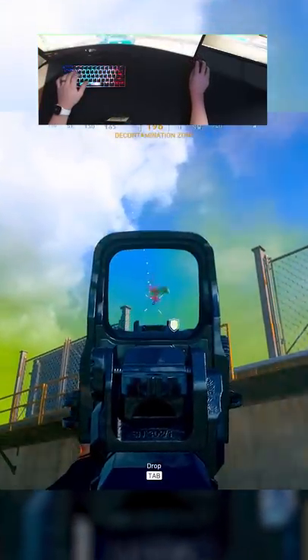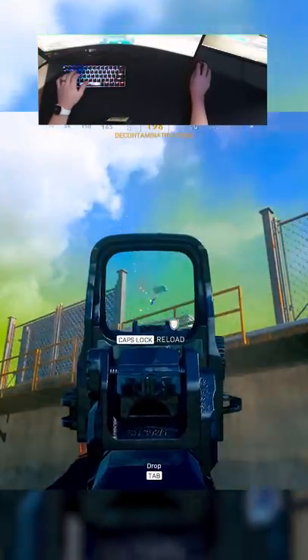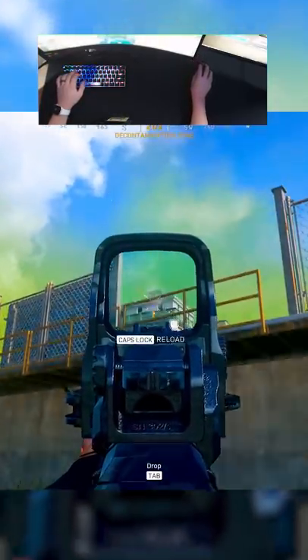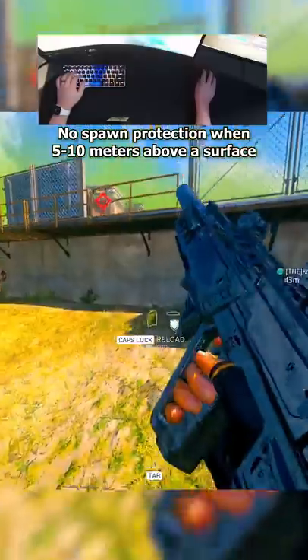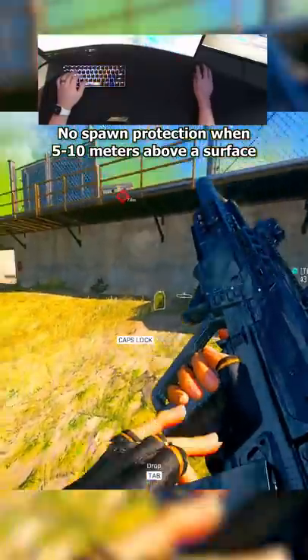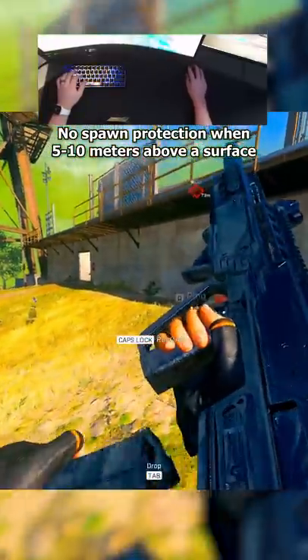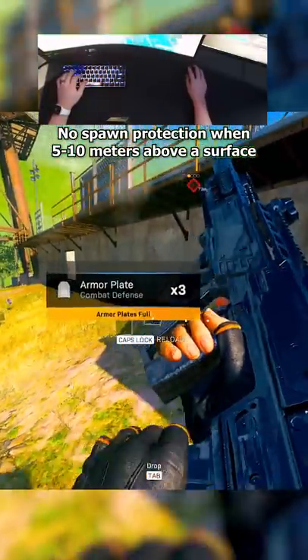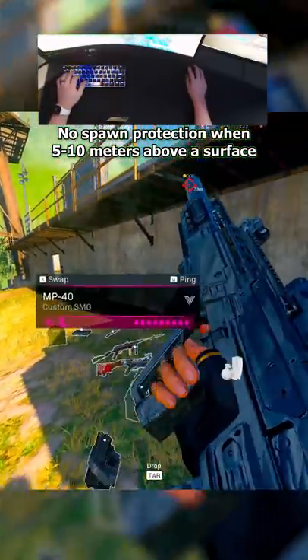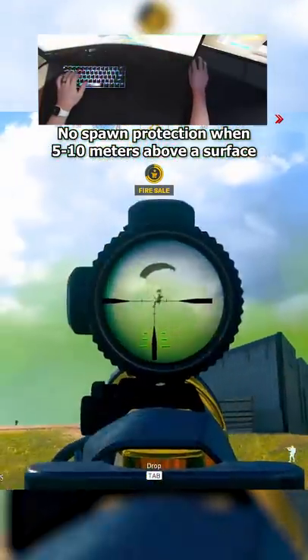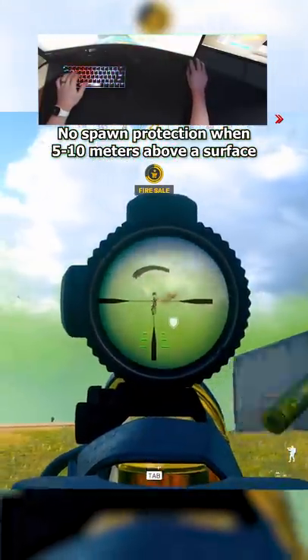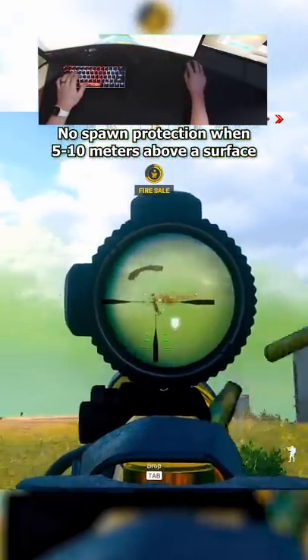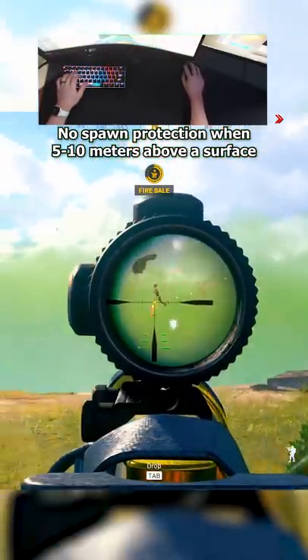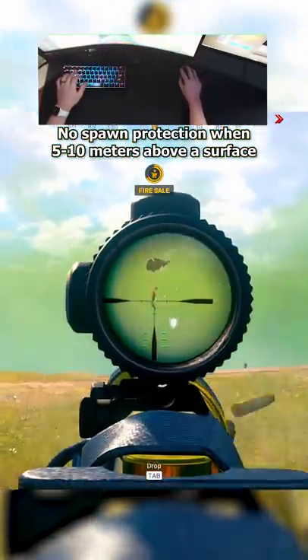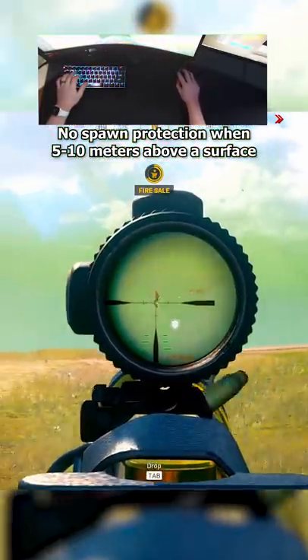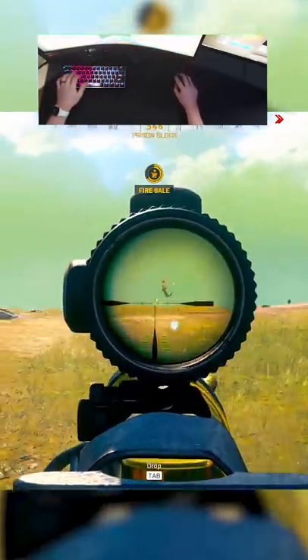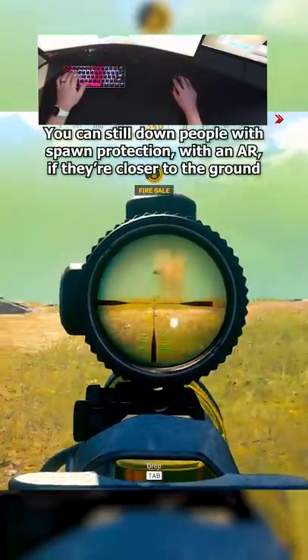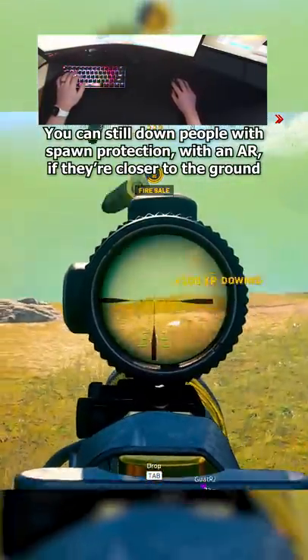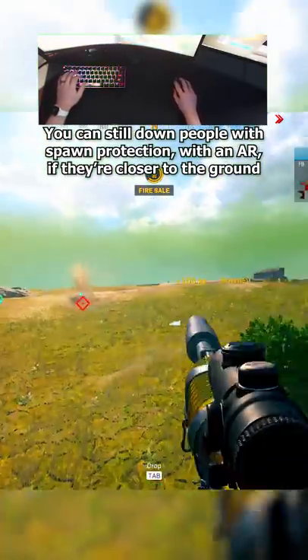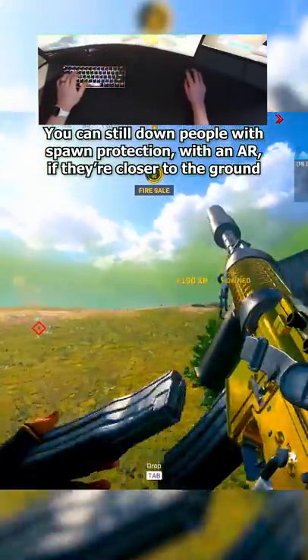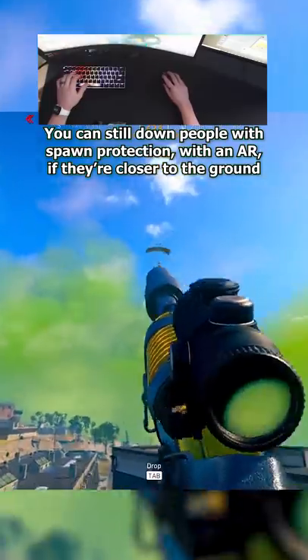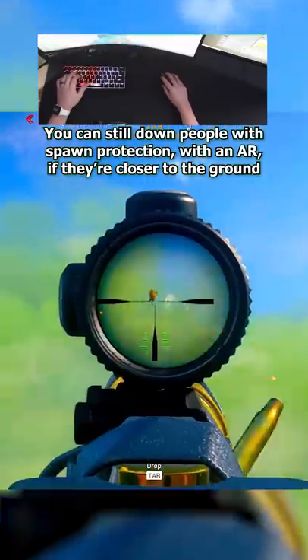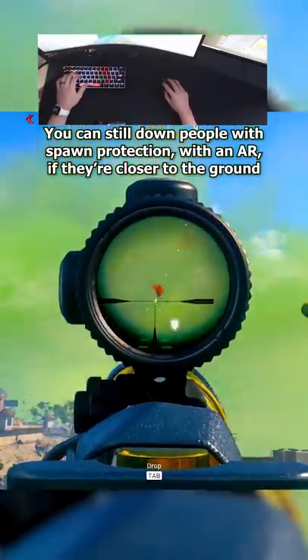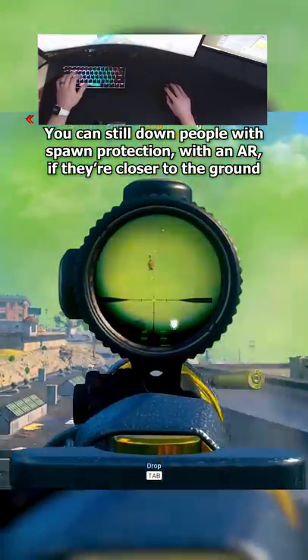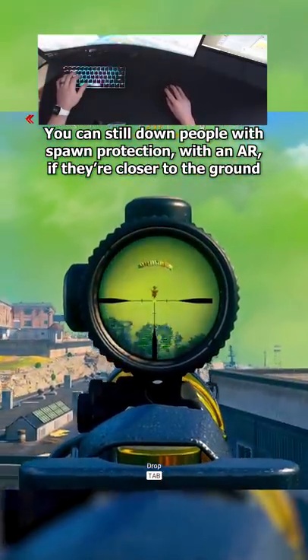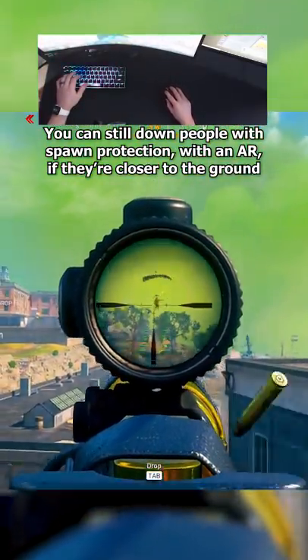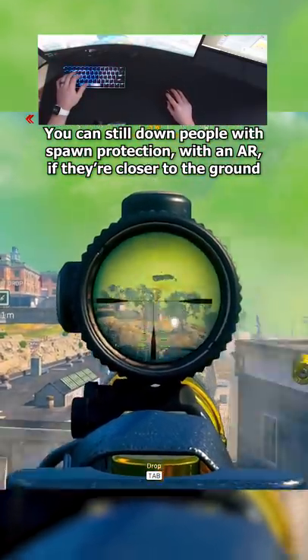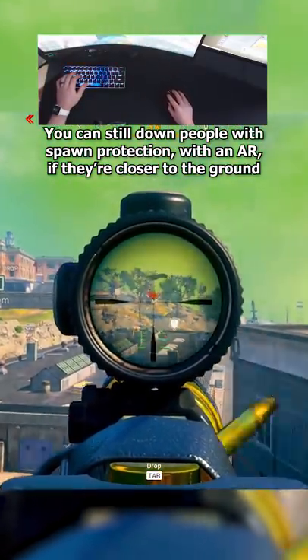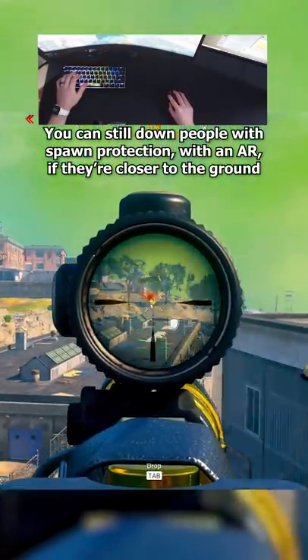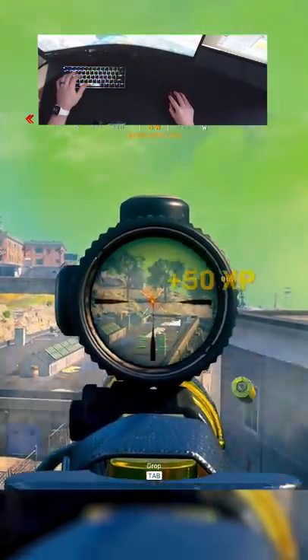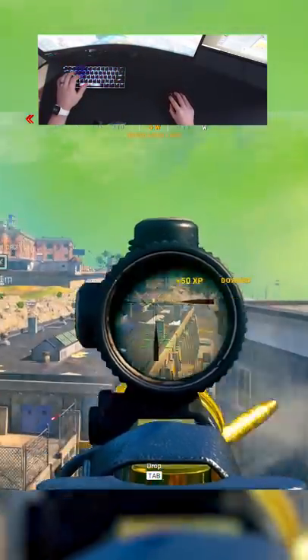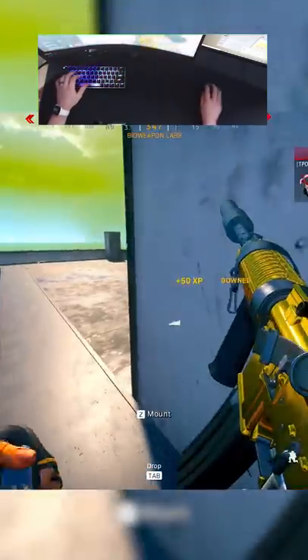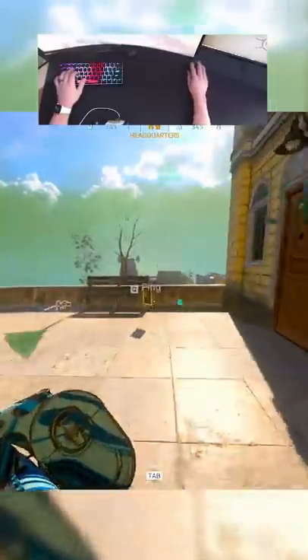Spawn protection doesn't fully go away until you're roughly 5 to 10-ish meters above a surface. Meaning you can still down people without a sniper that actually have spawn protection if they're closer to the ground, let's say 10 to 20 meters.